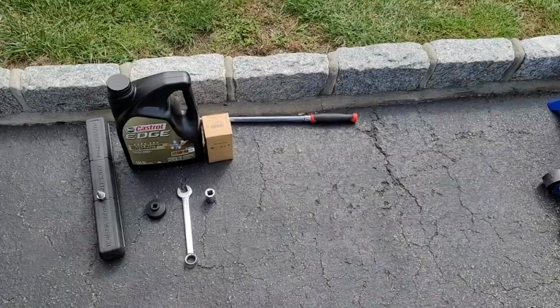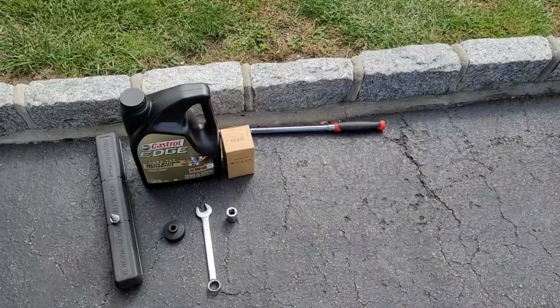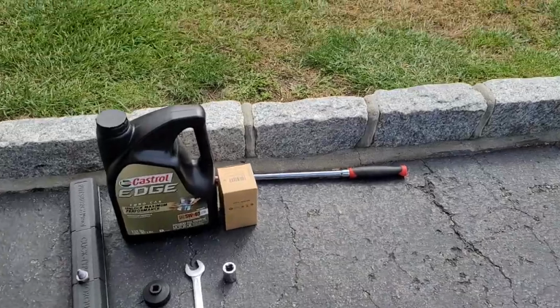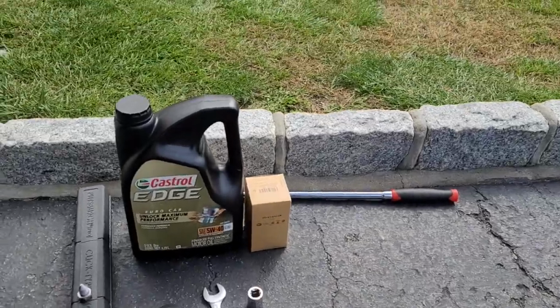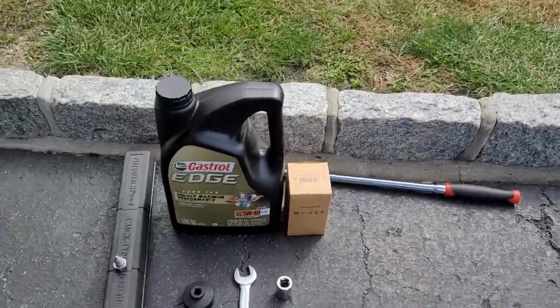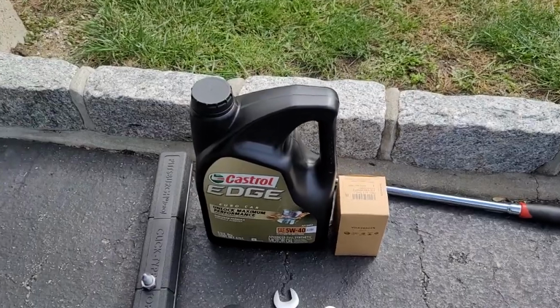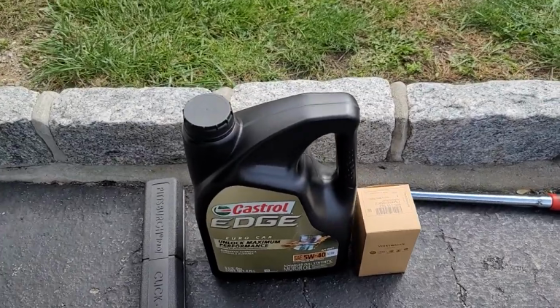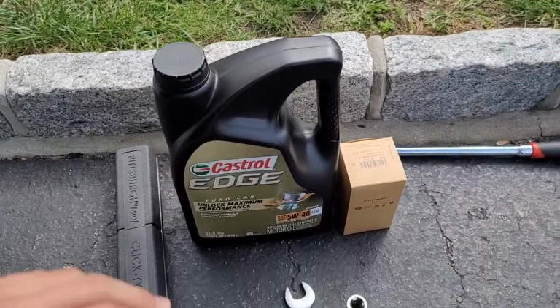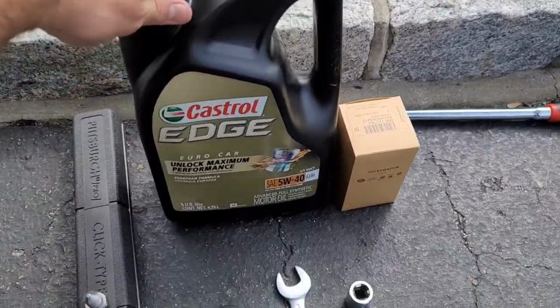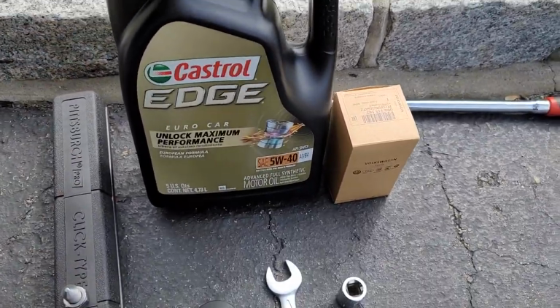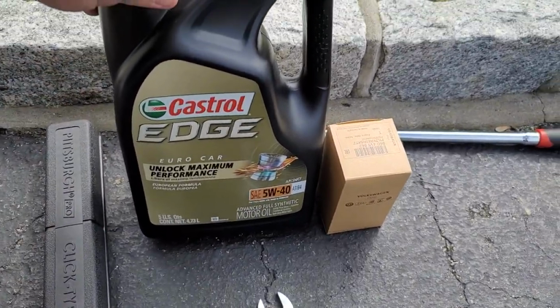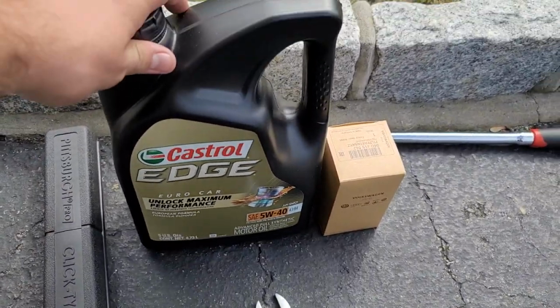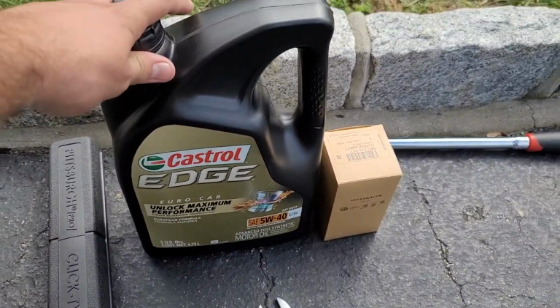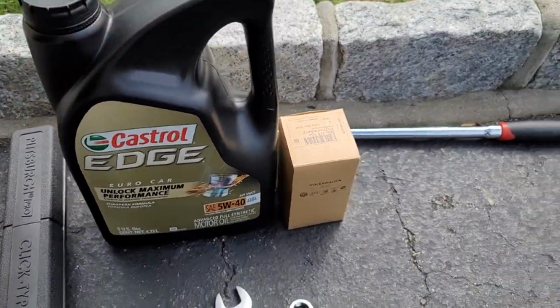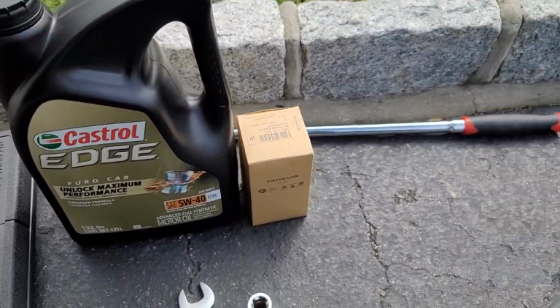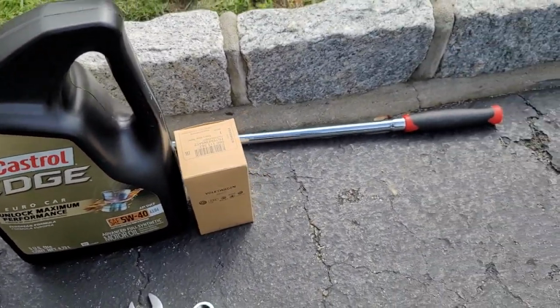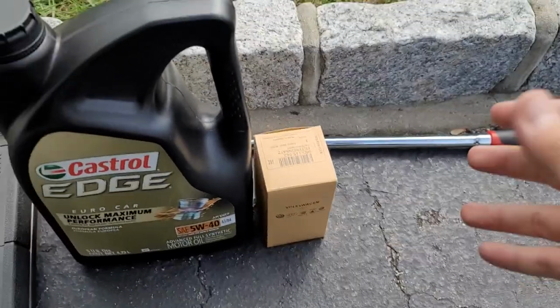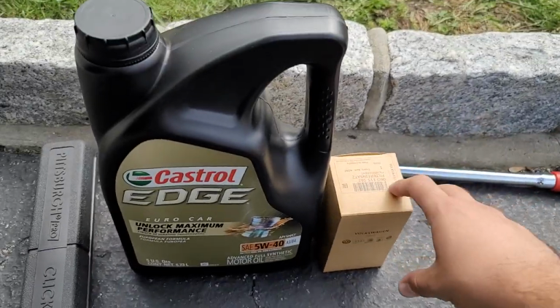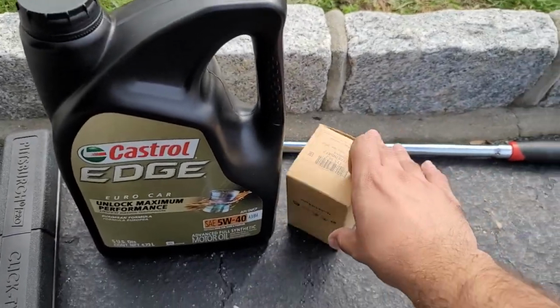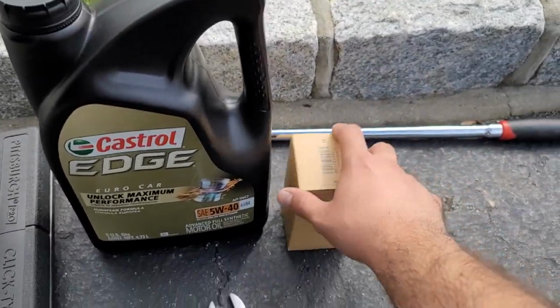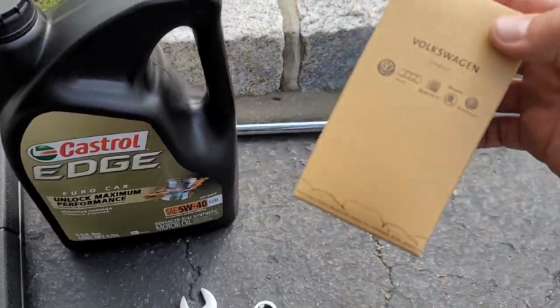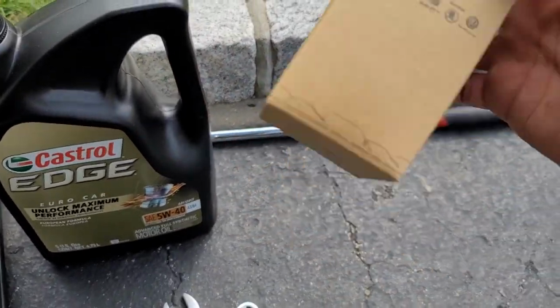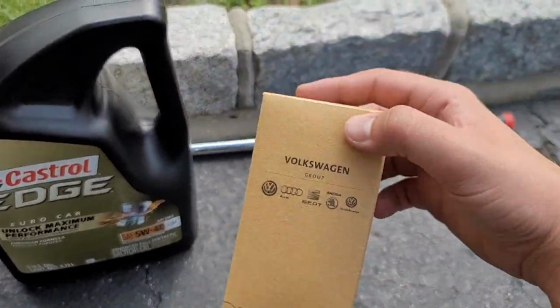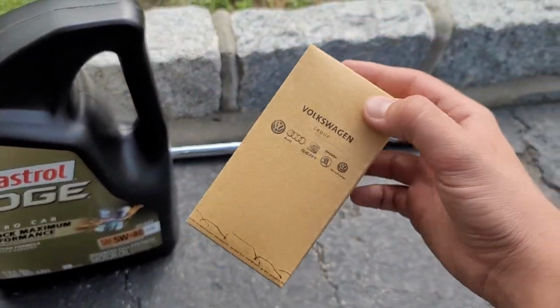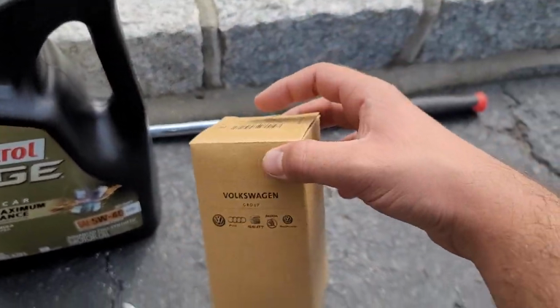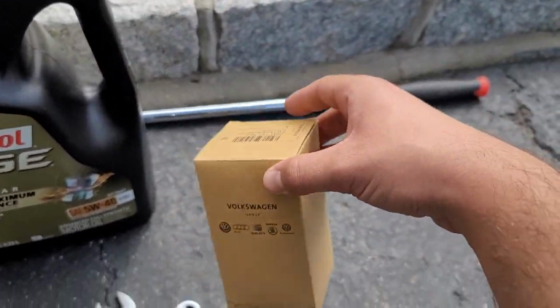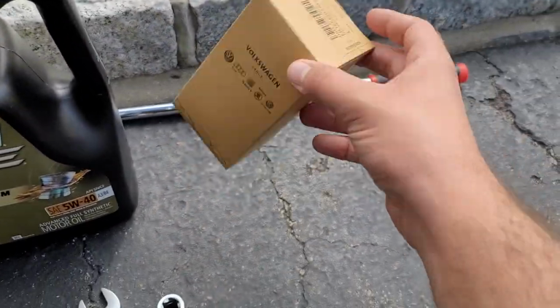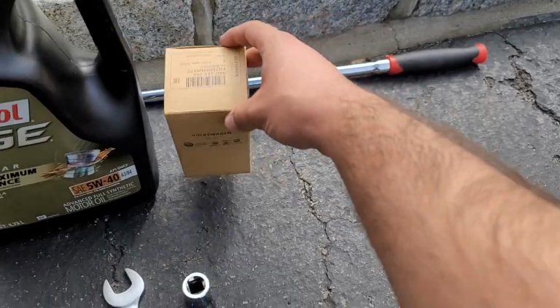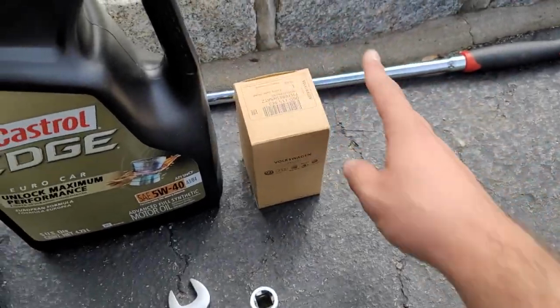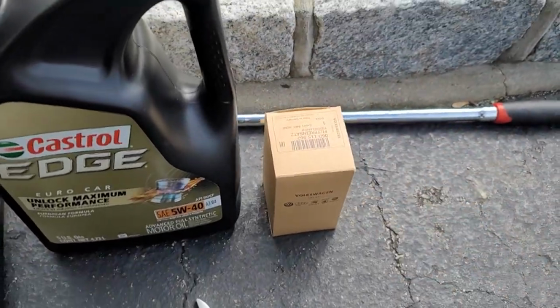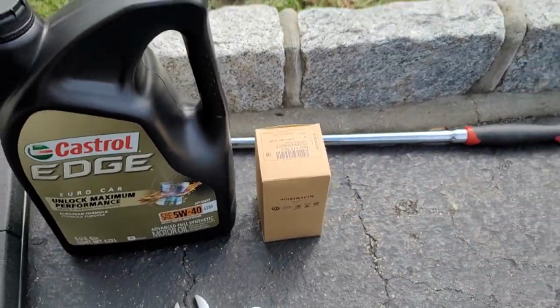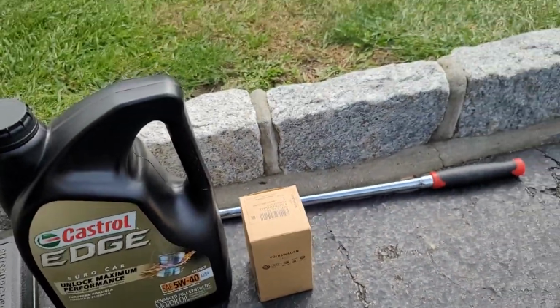Let's talk about what you need for this job. Of course you get the oil for your car — 5W-40 Castrol is what I like to run, the European formula. I get the OEM filter from the dealer. I got this for like 10 bucks, or you can get them on Amazon or use aftermarket ones, whatever you want to use.